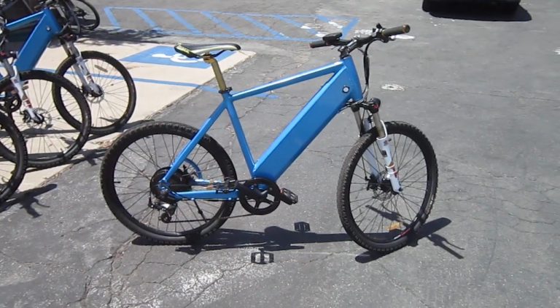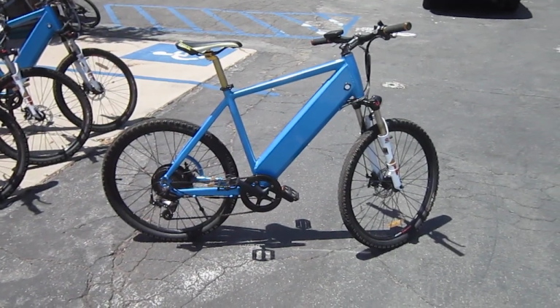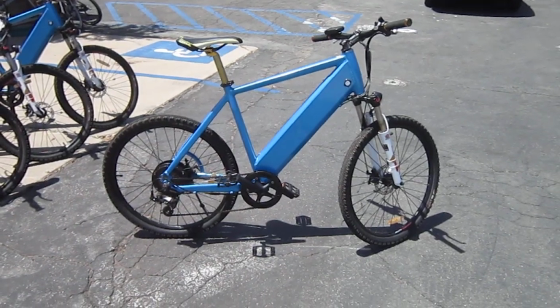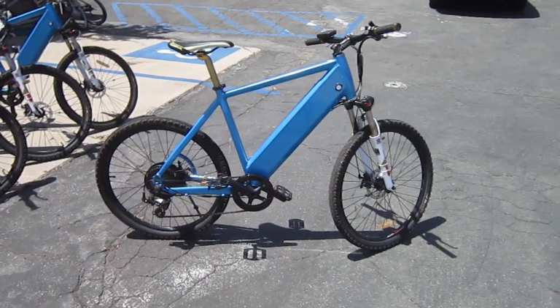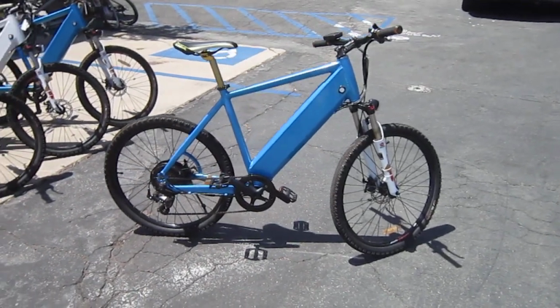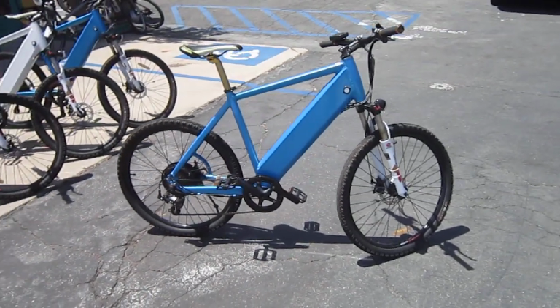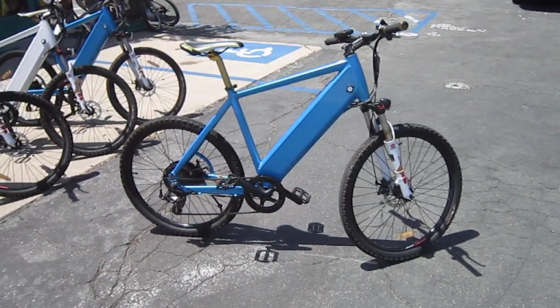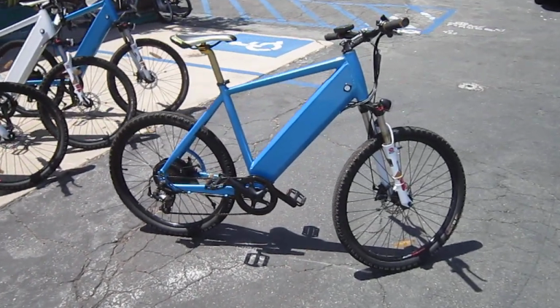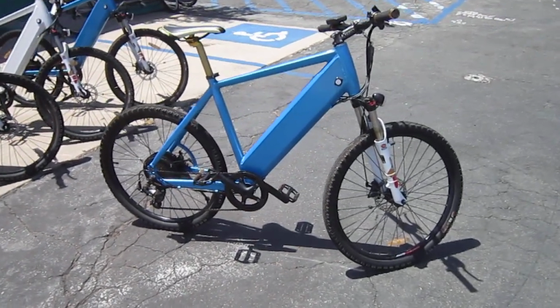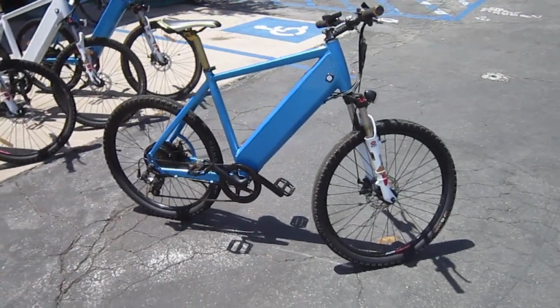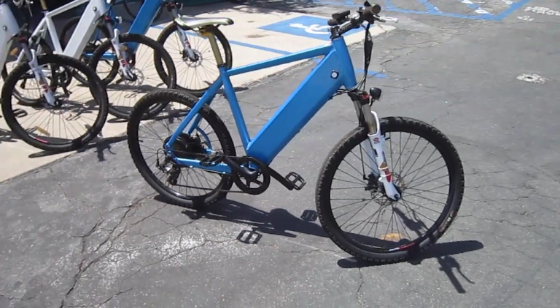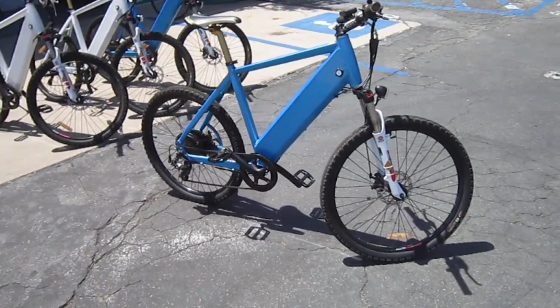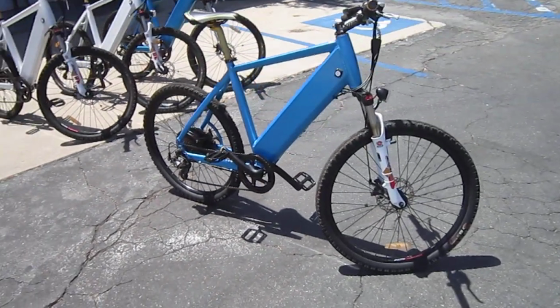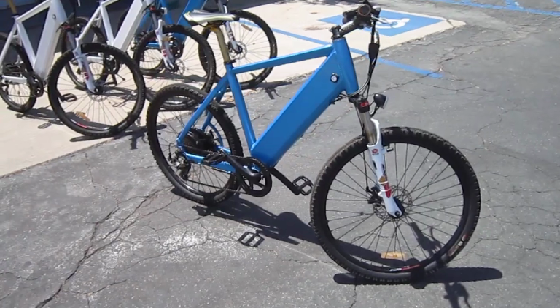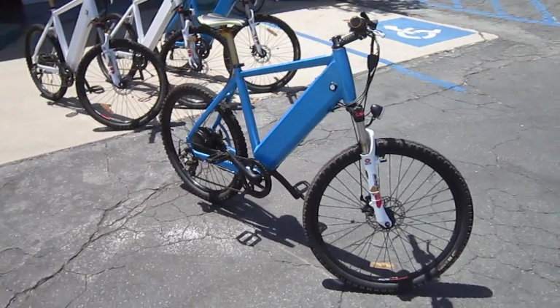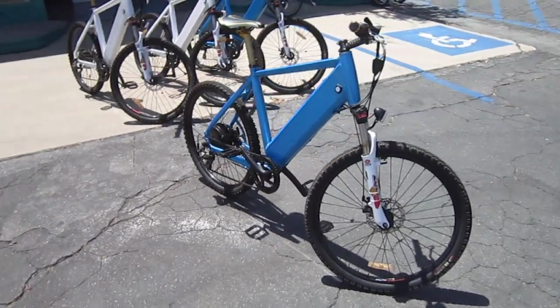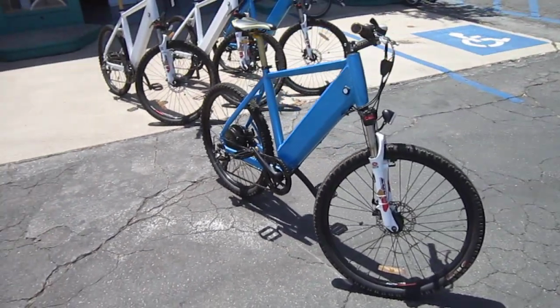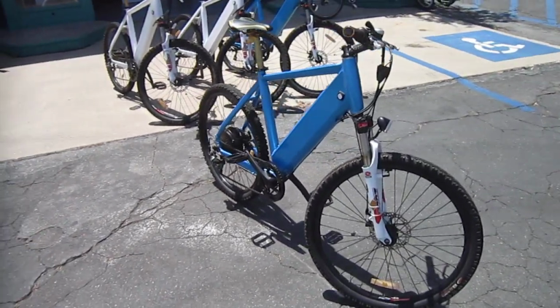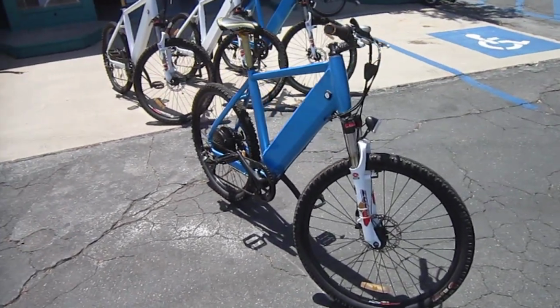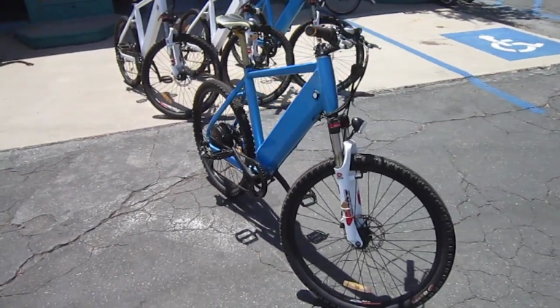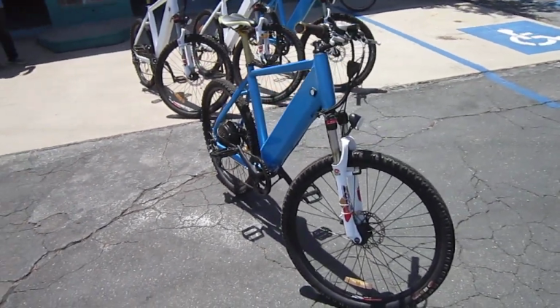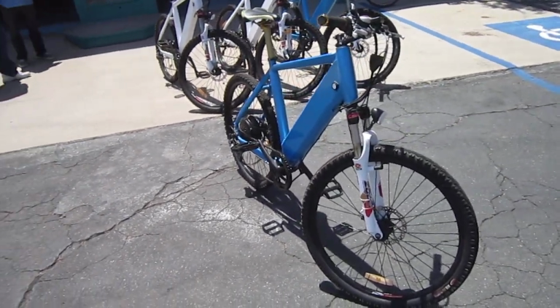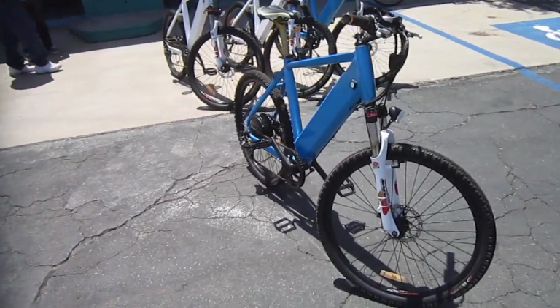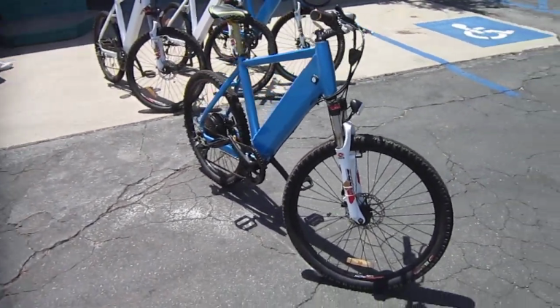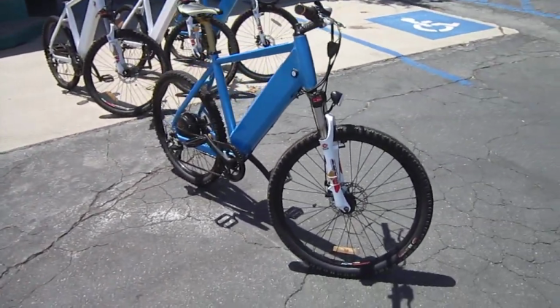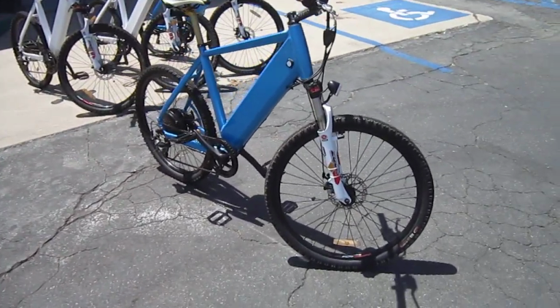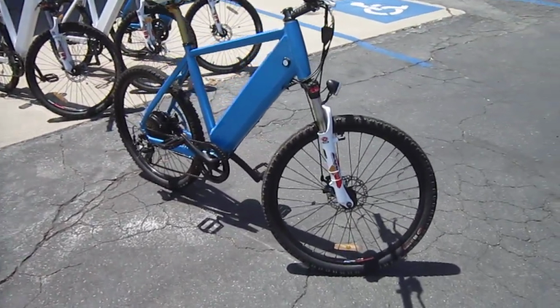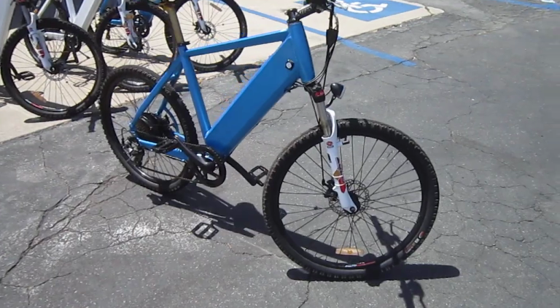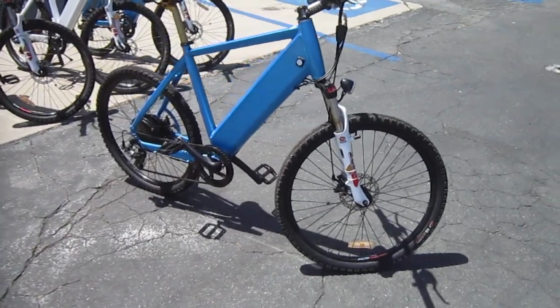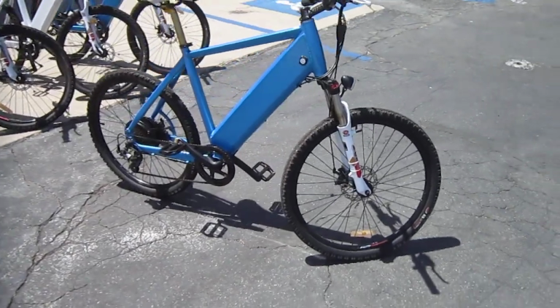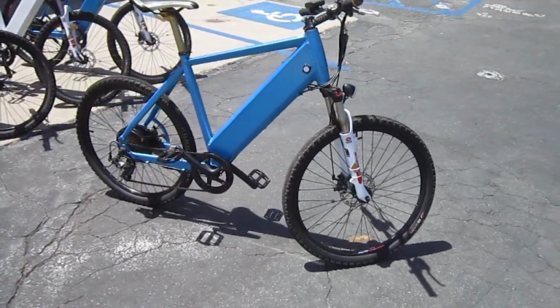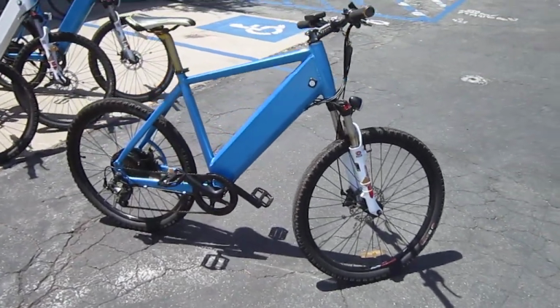Welcome back to Turbo Bob's Bicycle Blog. I'm over at San Diego Electric Bike here in Sorrento Valley, and I just finished riding this Yen Xing. These are really interesting little bikes.